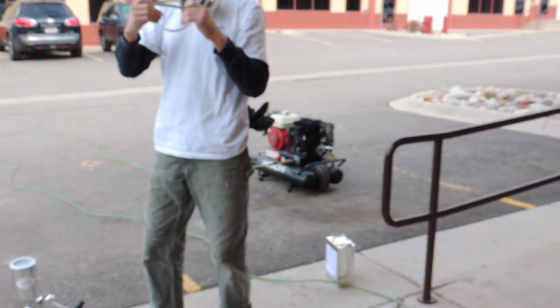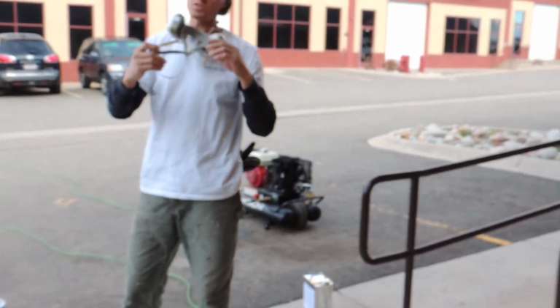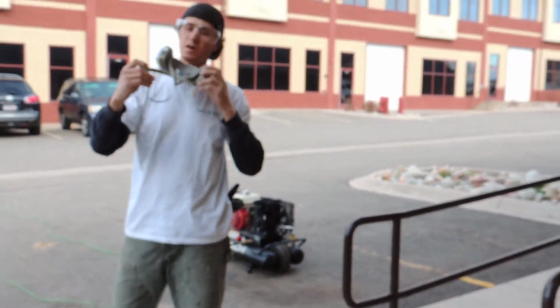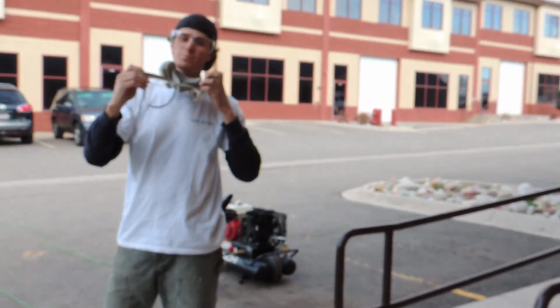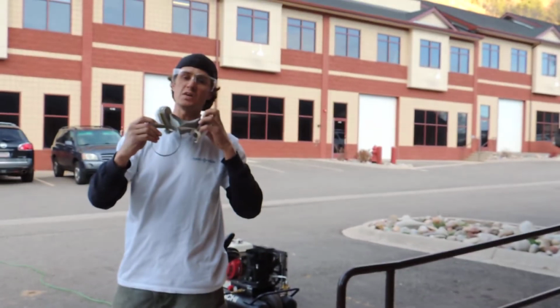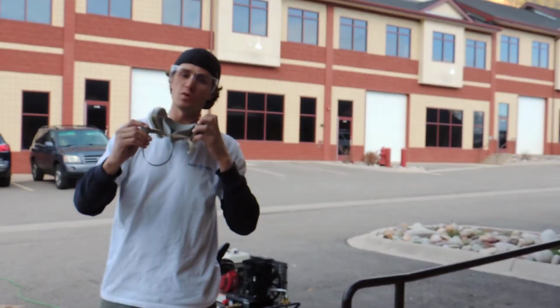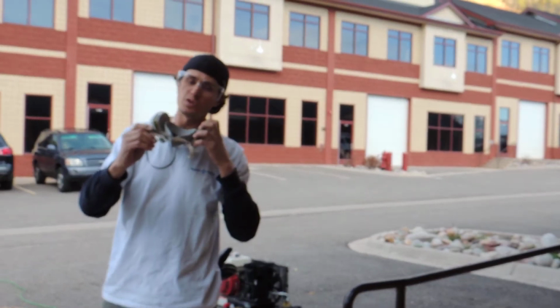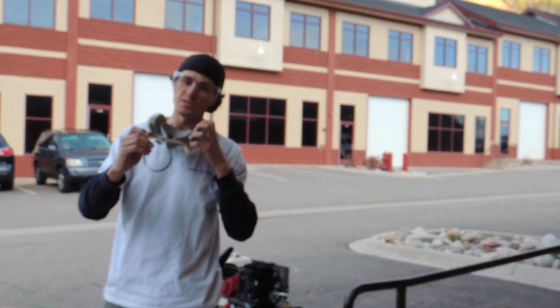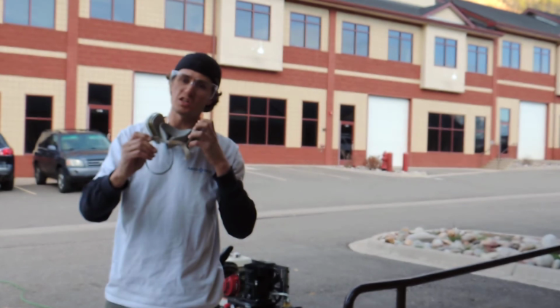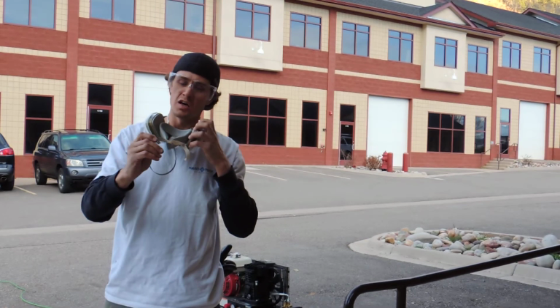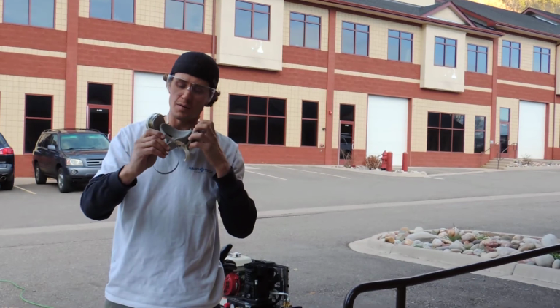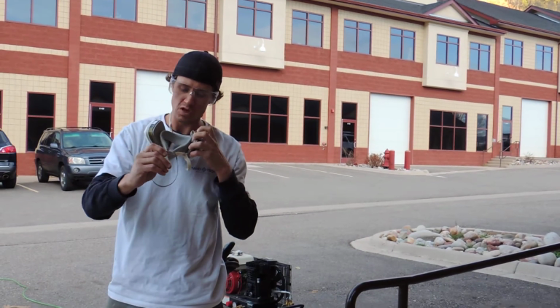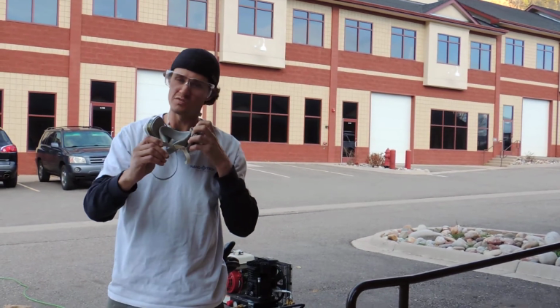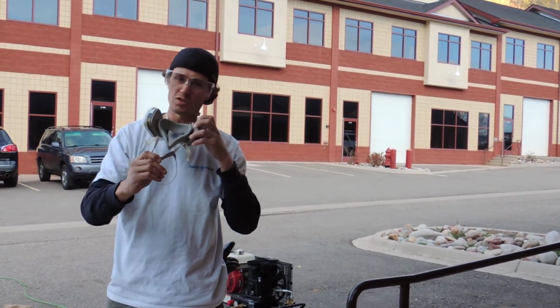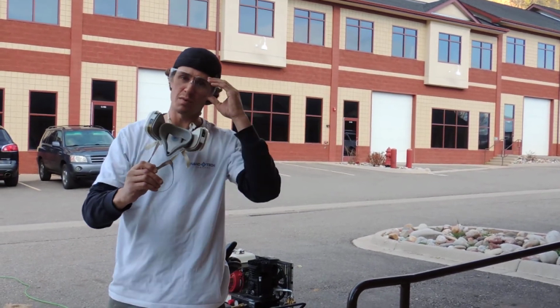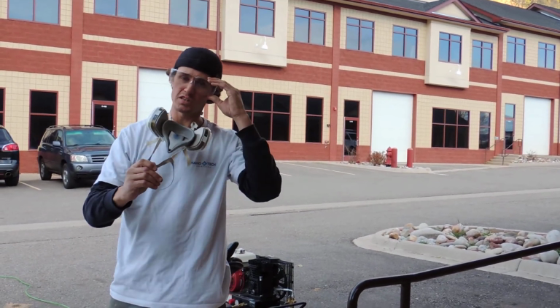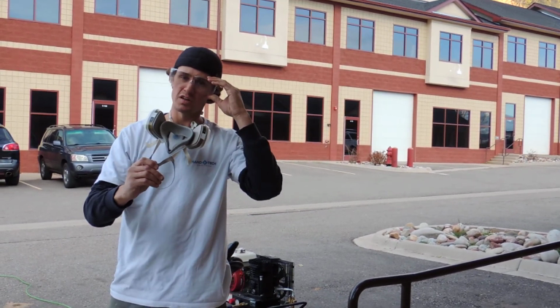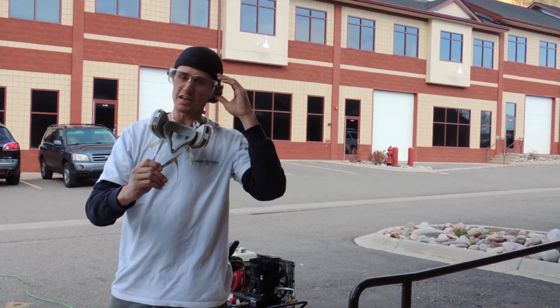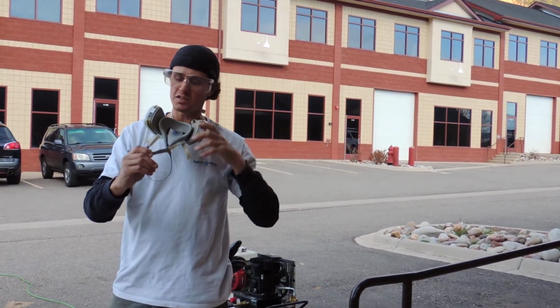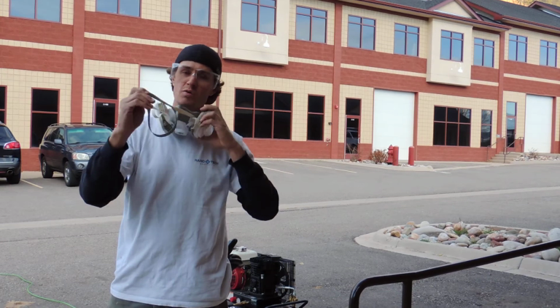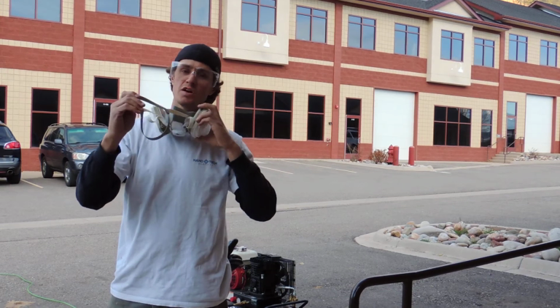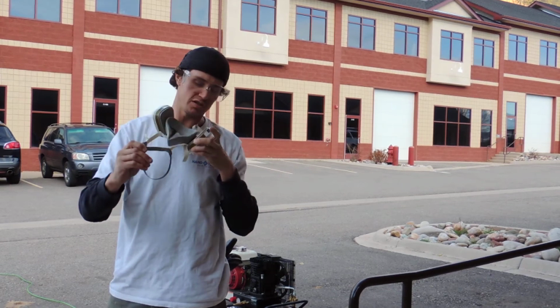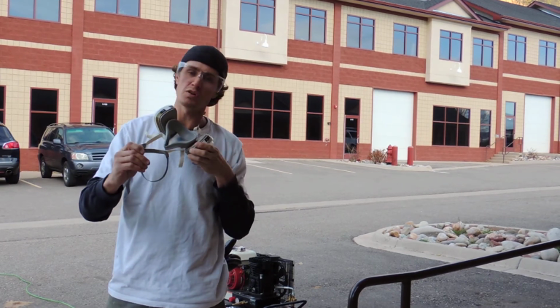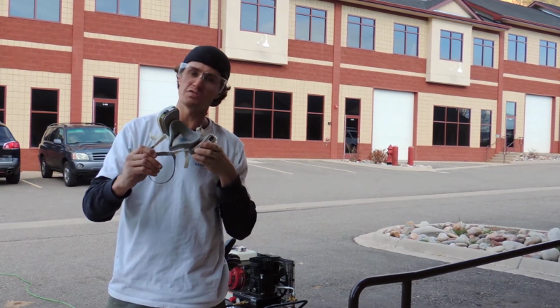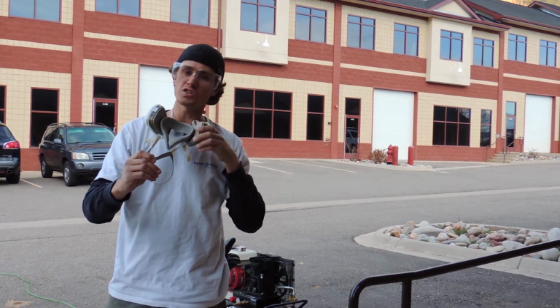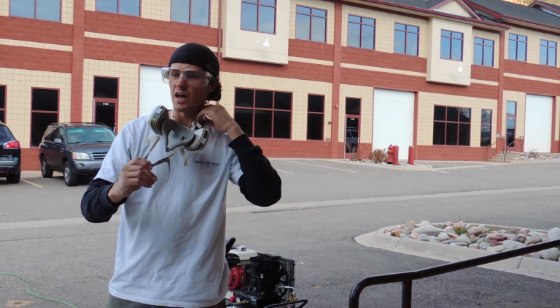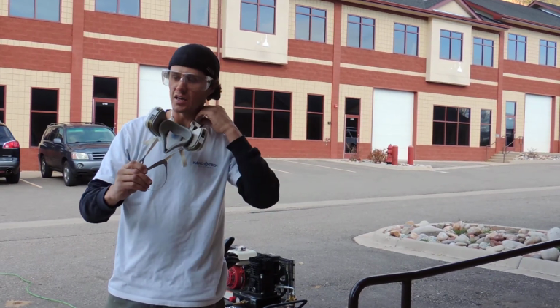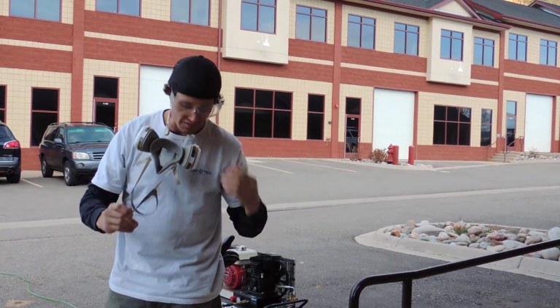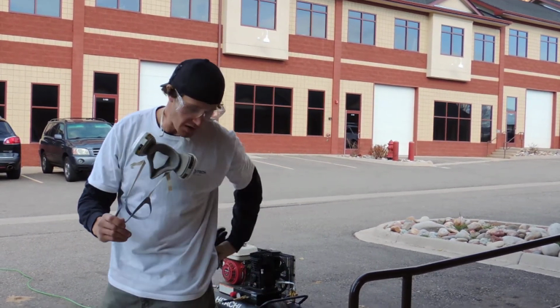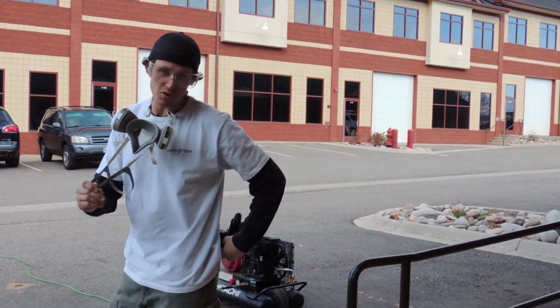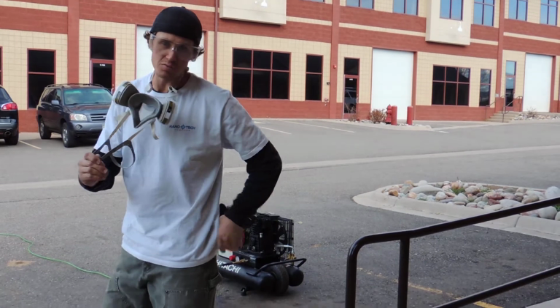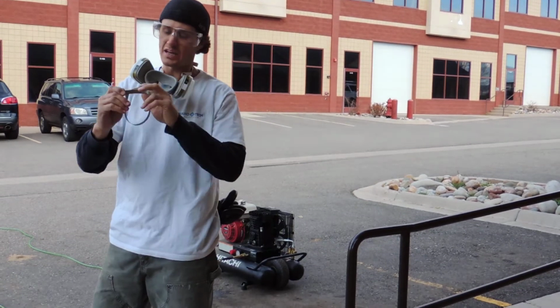Of course, PPE, or personal protection equipment, is very important. I've got my protective glasses, my respirator with the 6-006 filters, and of course my rubber gloves to protect my hands.